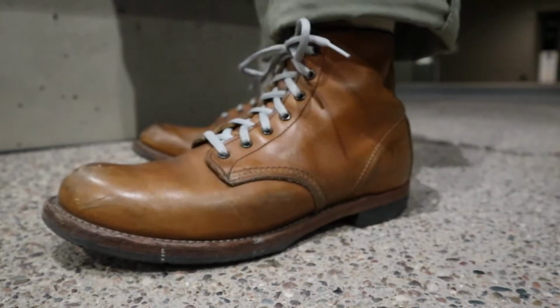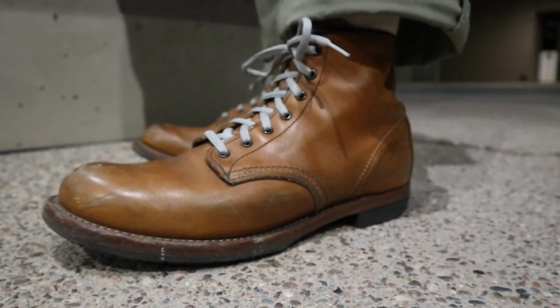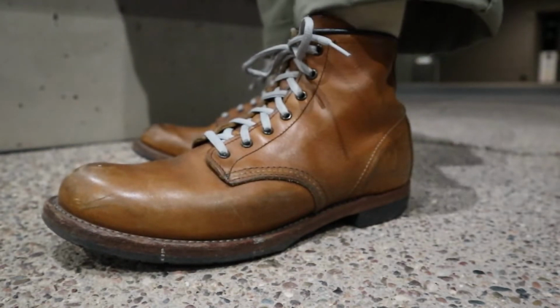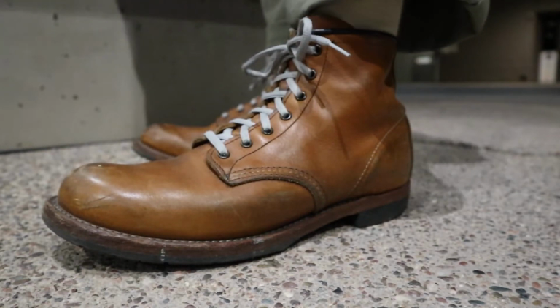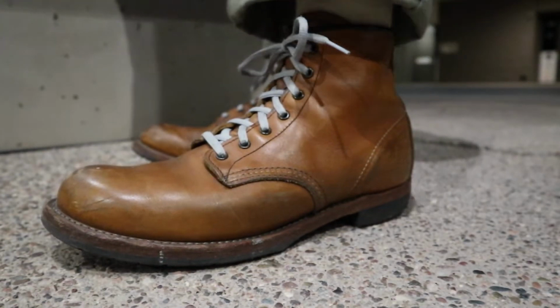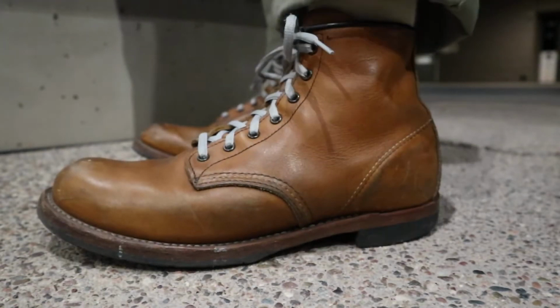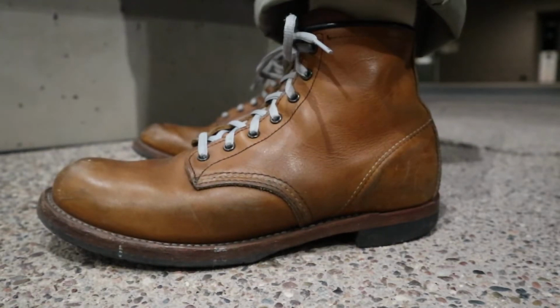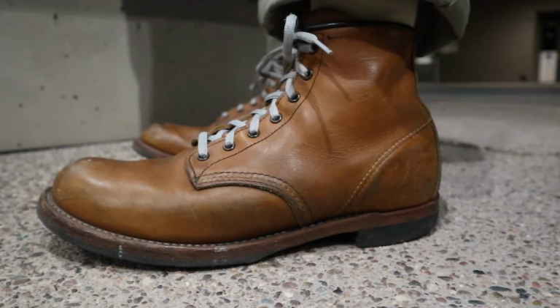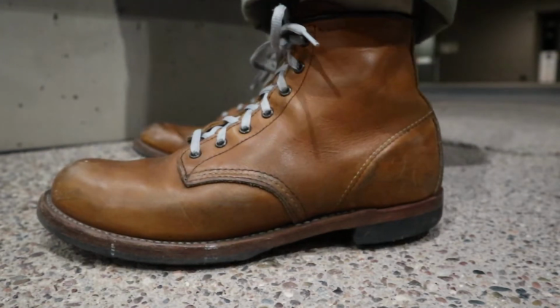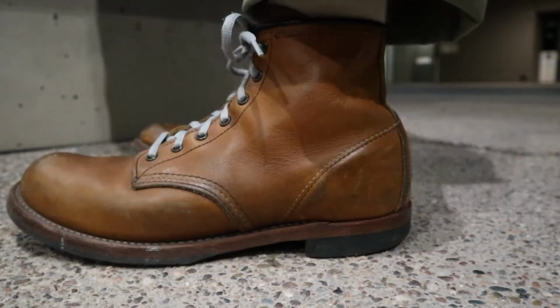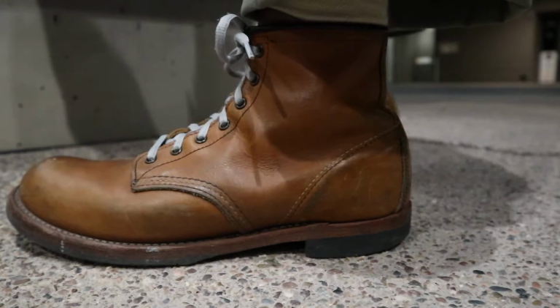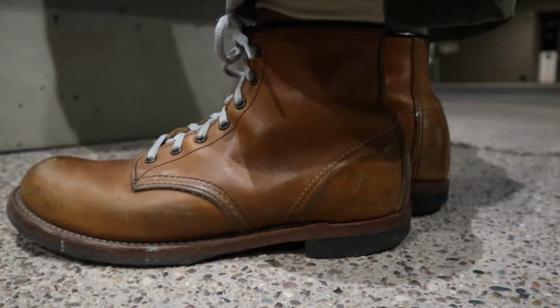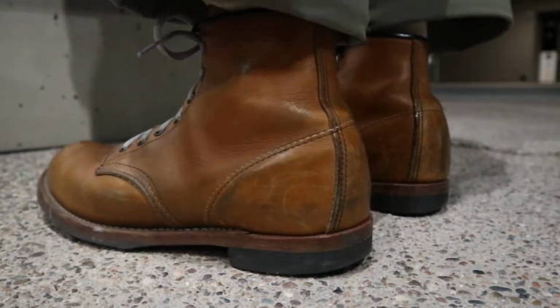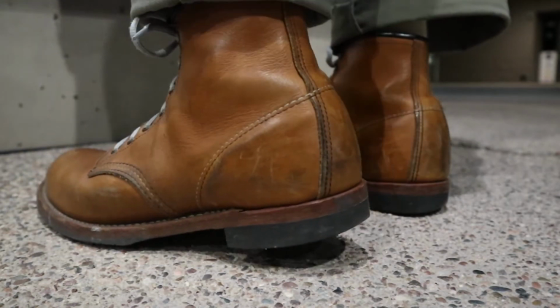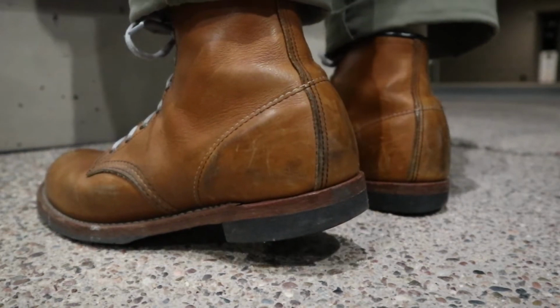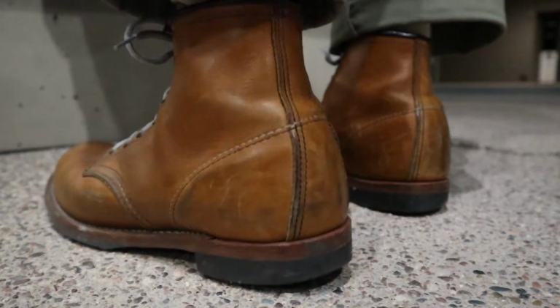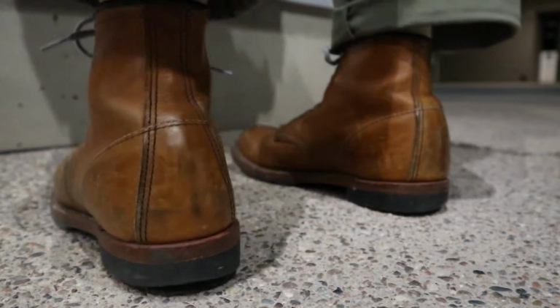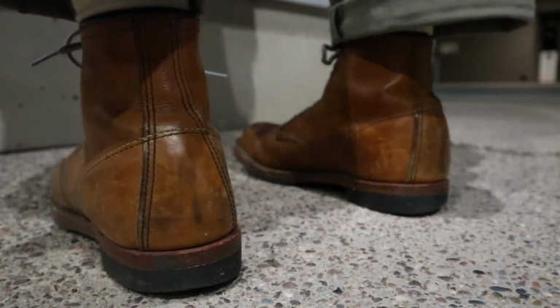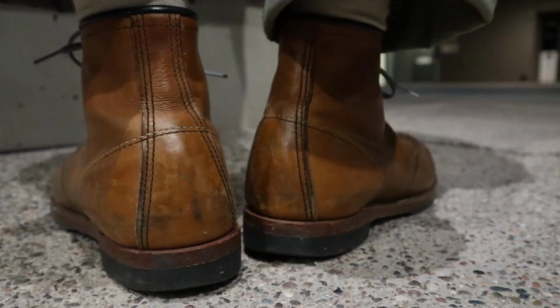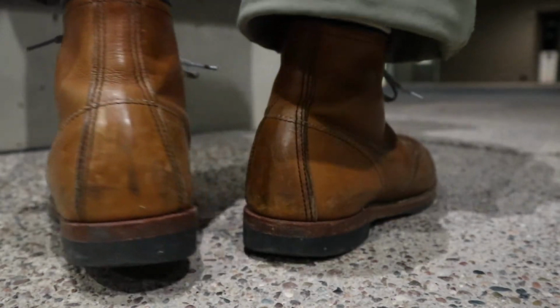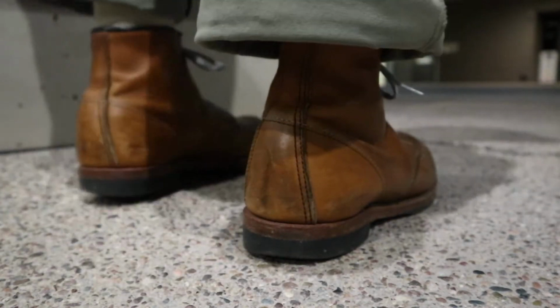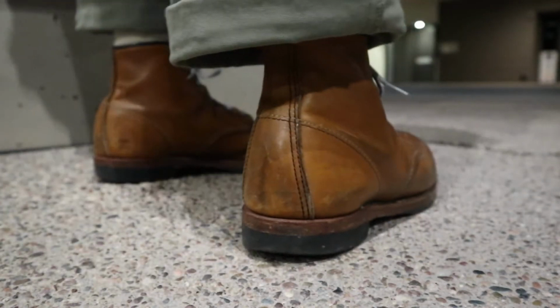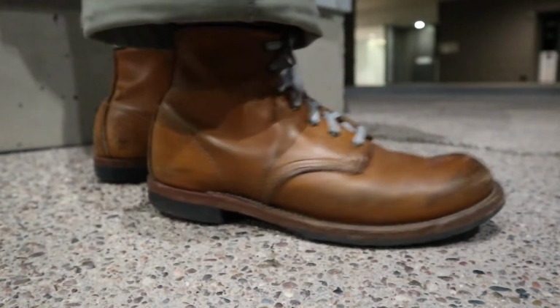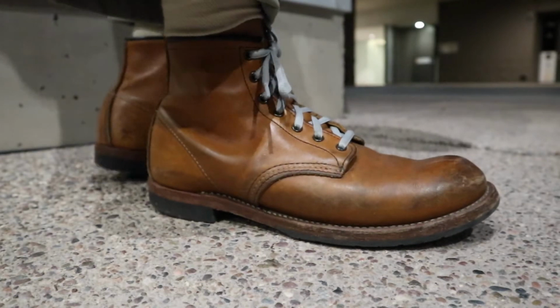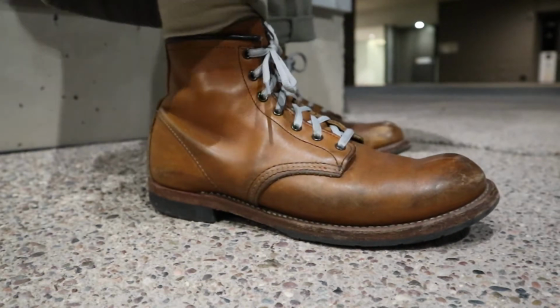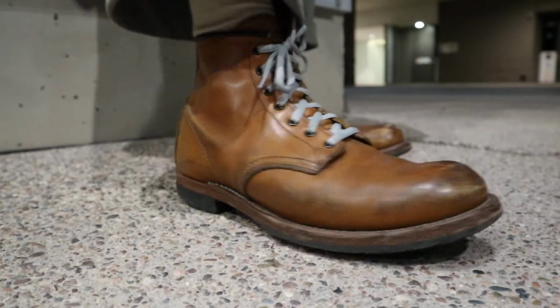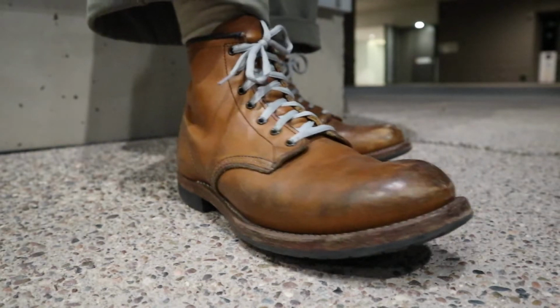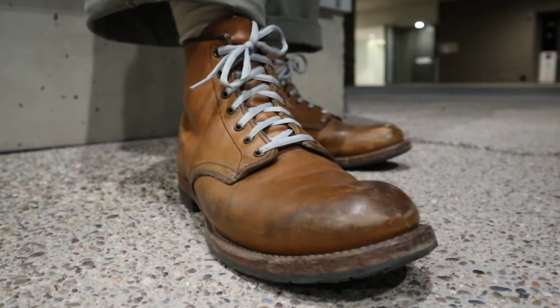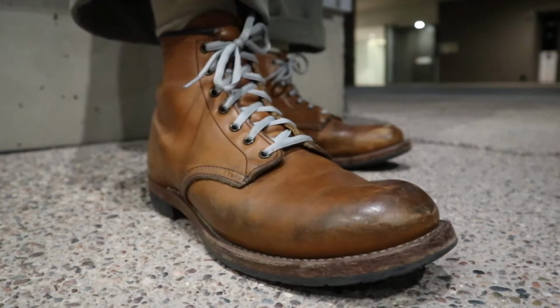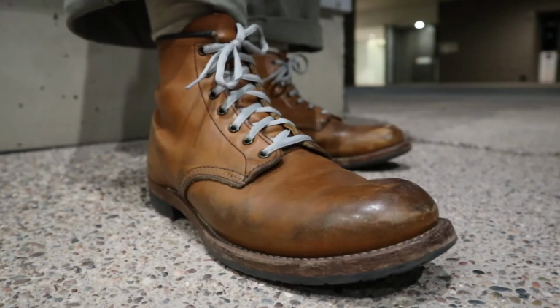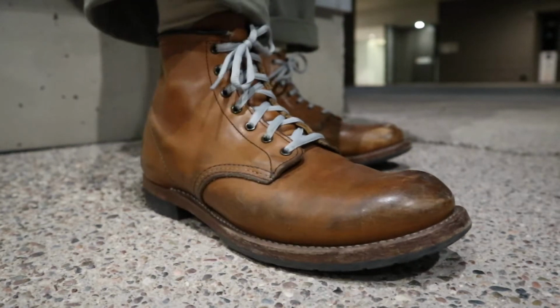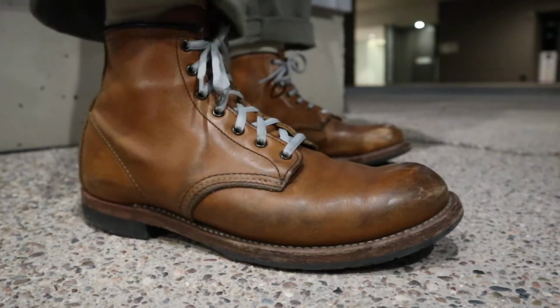I don't like to shine these up or anything — I just wear them as is. They get a little bit scuffed, they get a little bit beat up, but that's okay. That's what they're for. They're boots. I don't plan on wearing them to weddings and funerals.